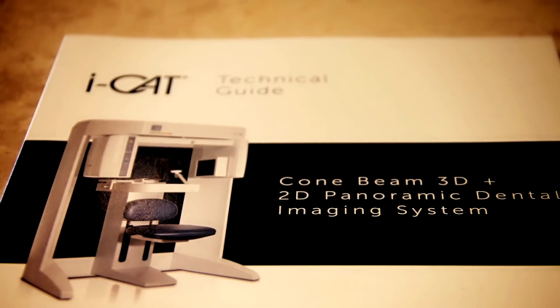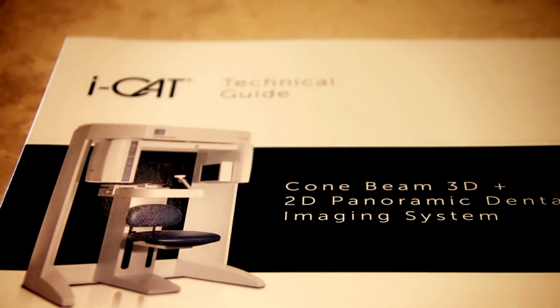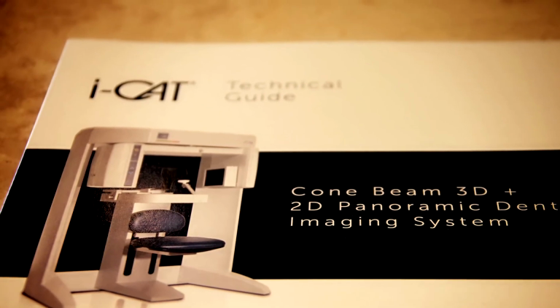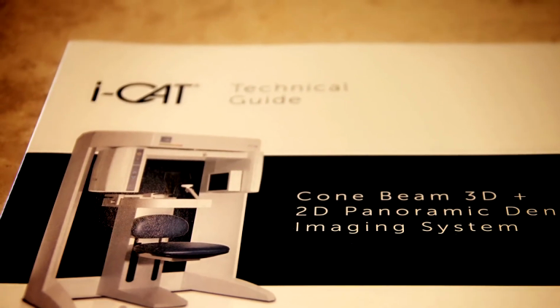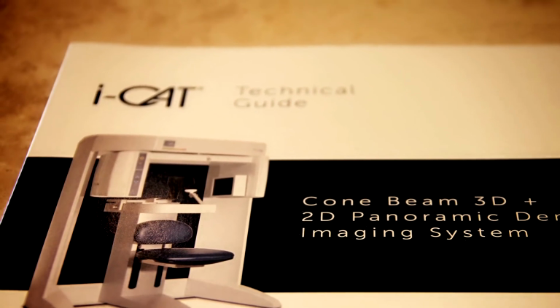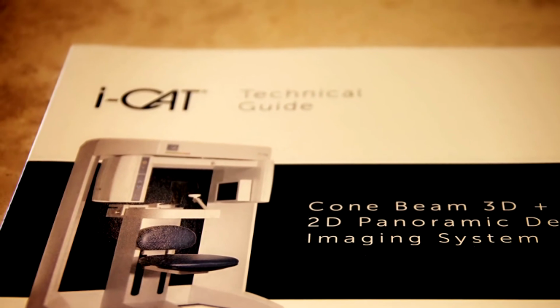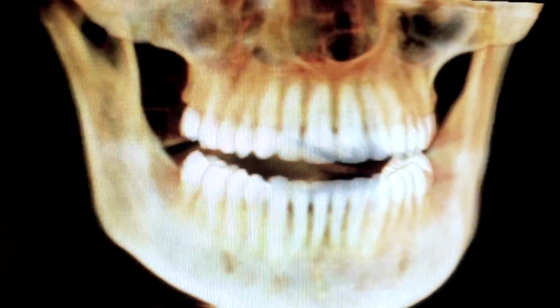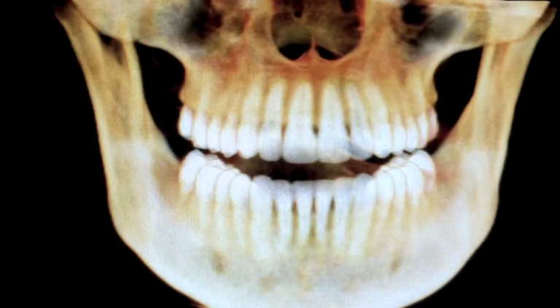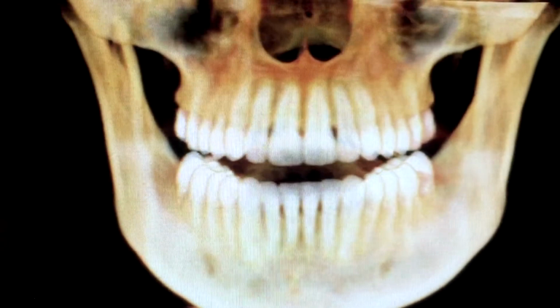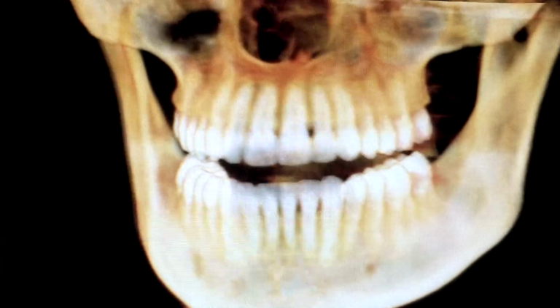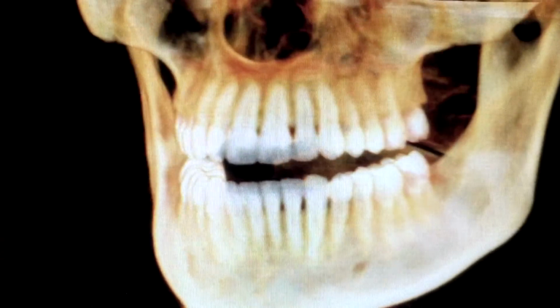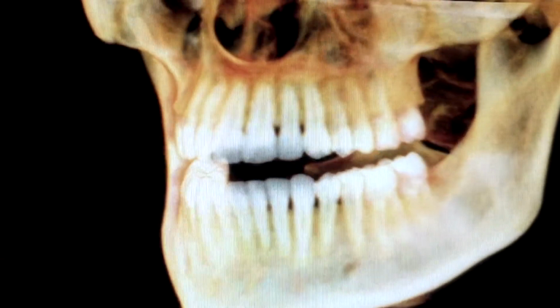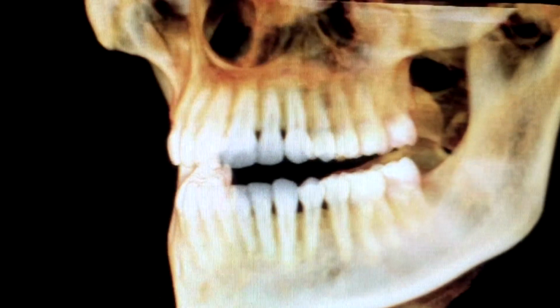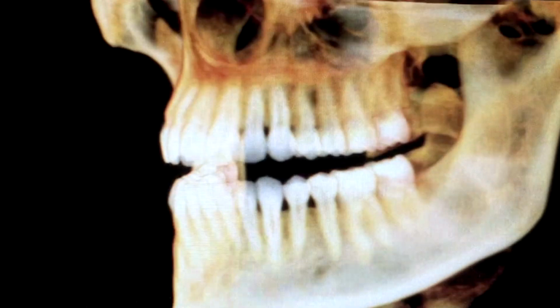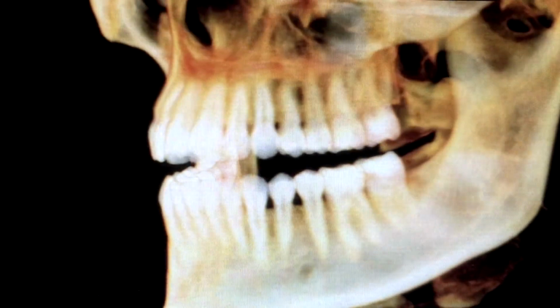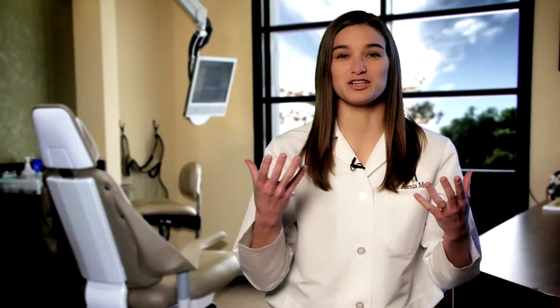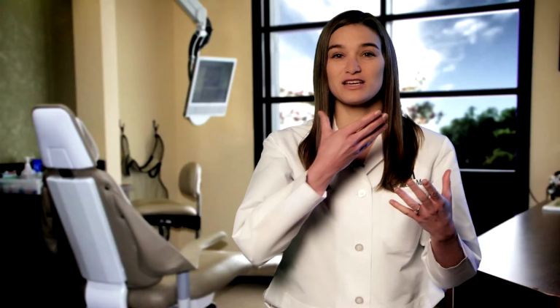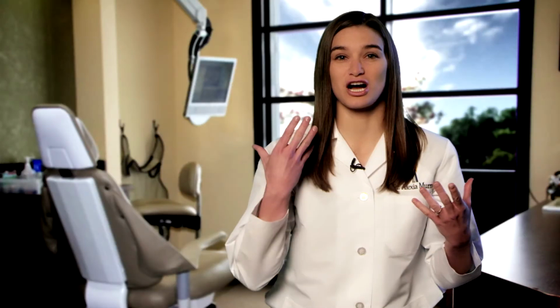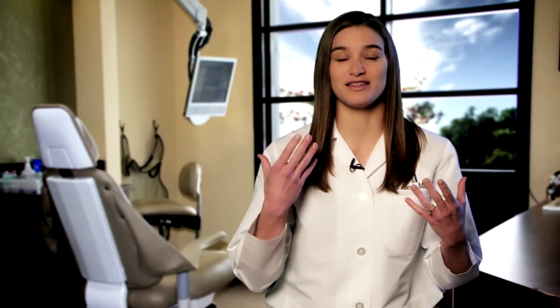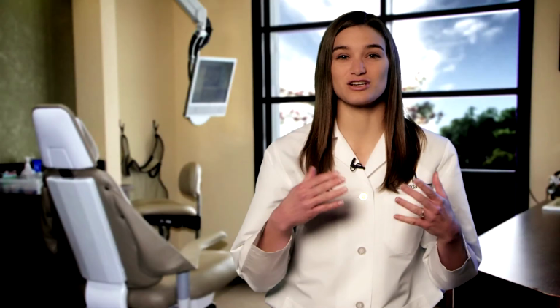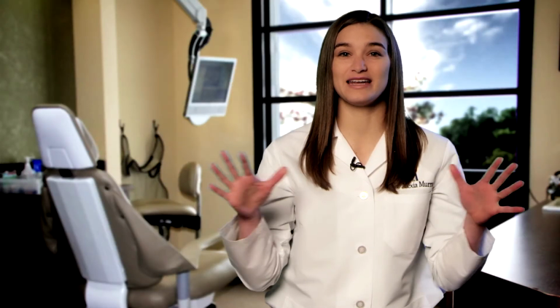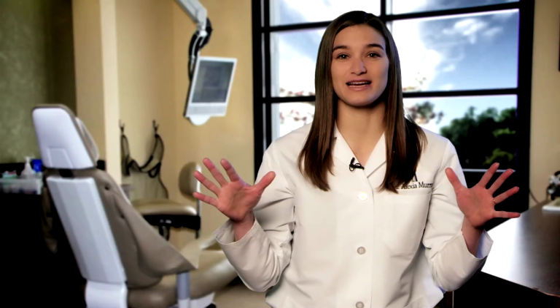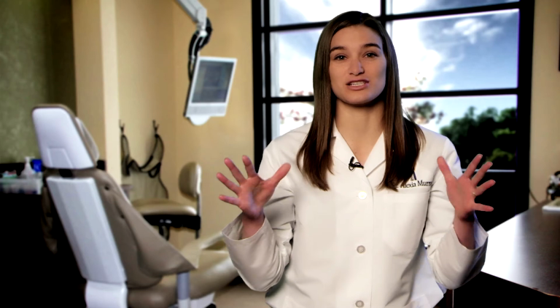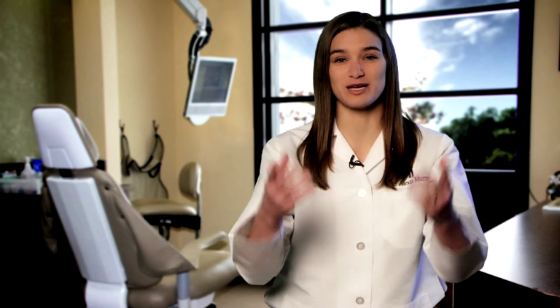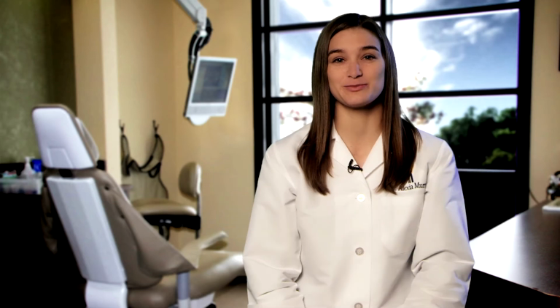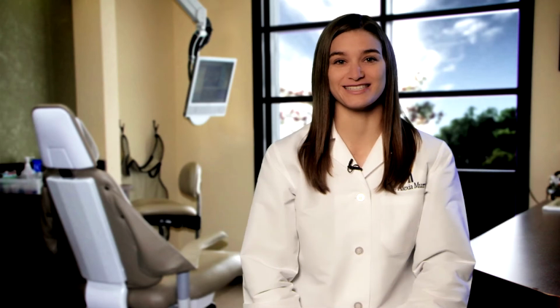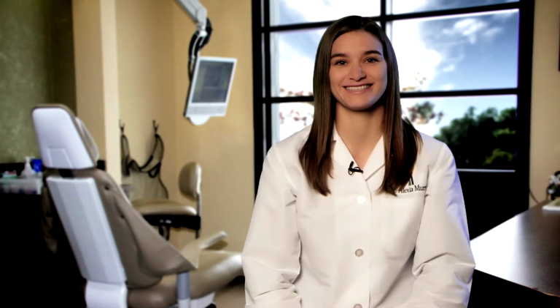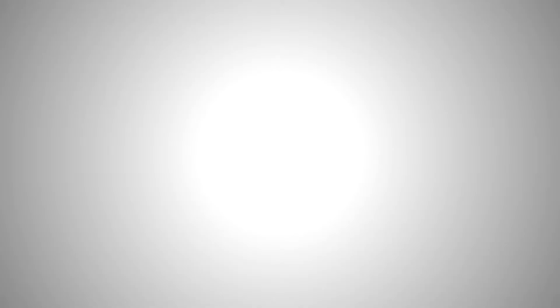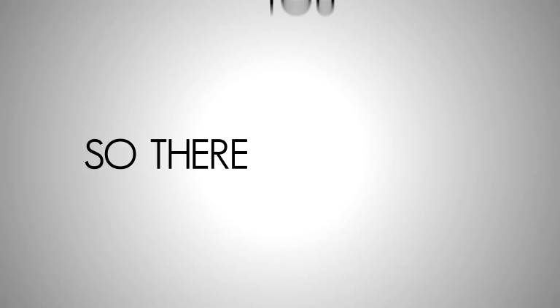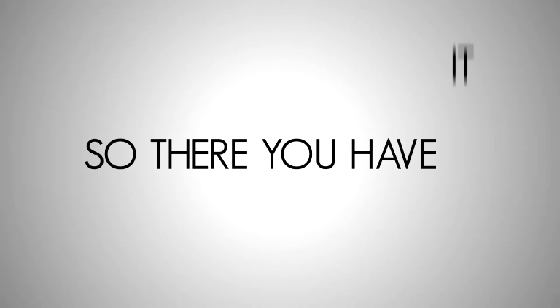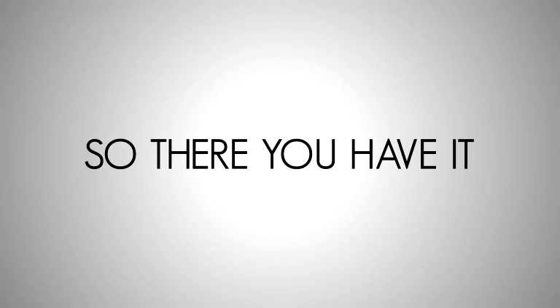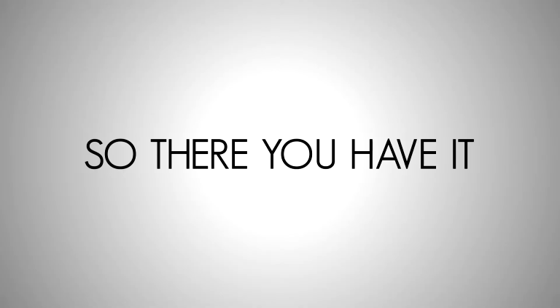The iCat system solves these problems. It provides us with 3D images of remarkable detail of your teeth, jaw, and the nature of any underlying conditions you might be experiencing. So there you have it!